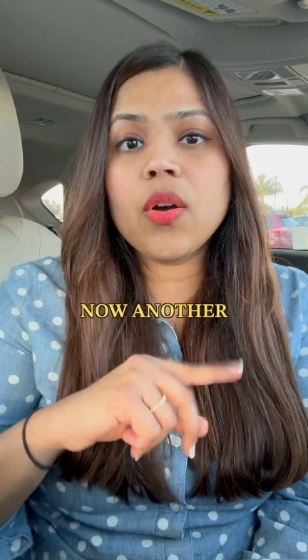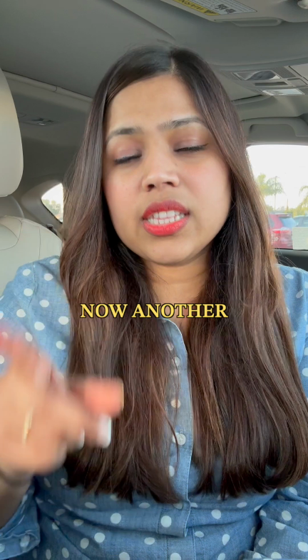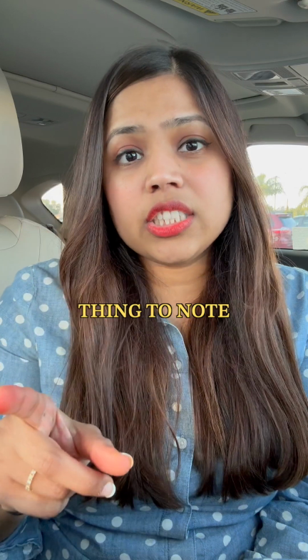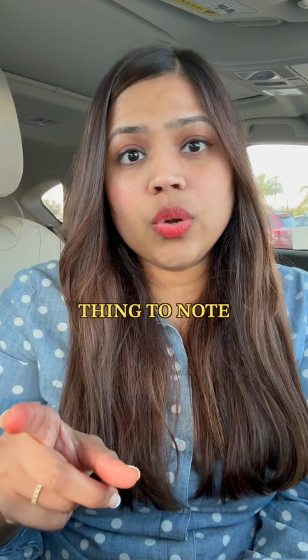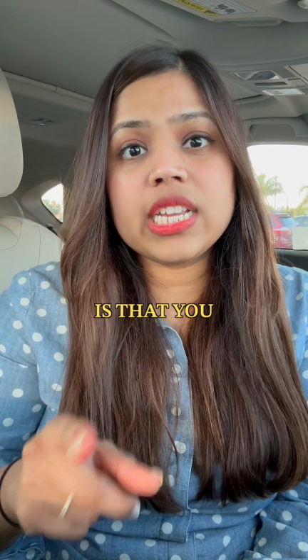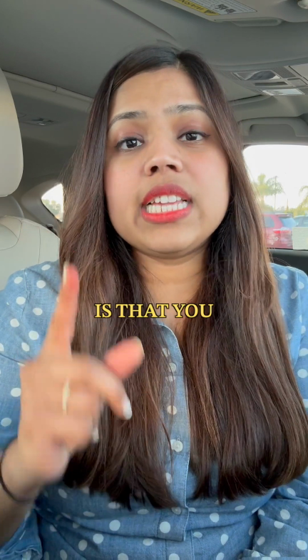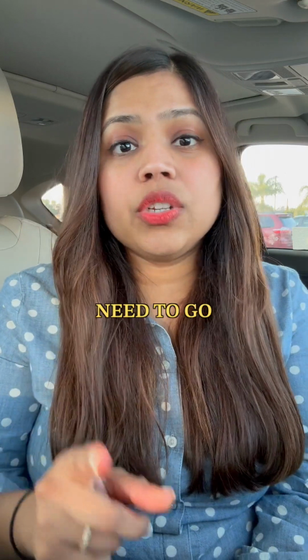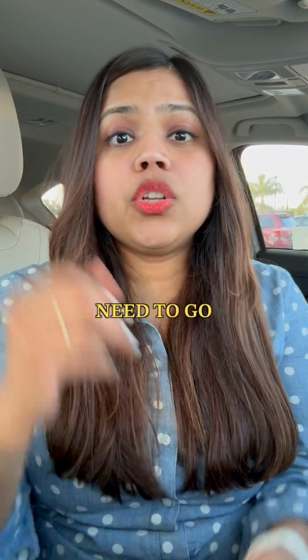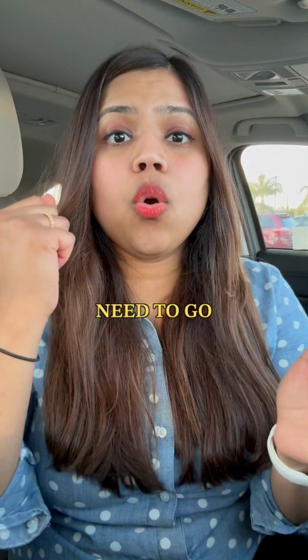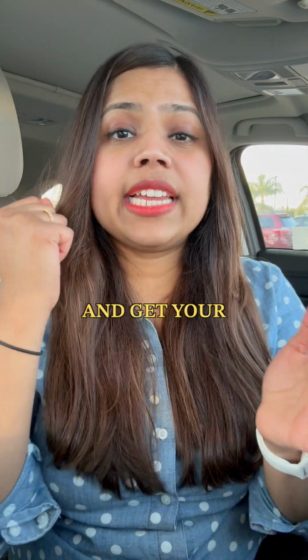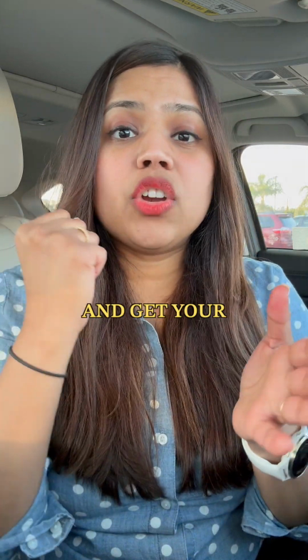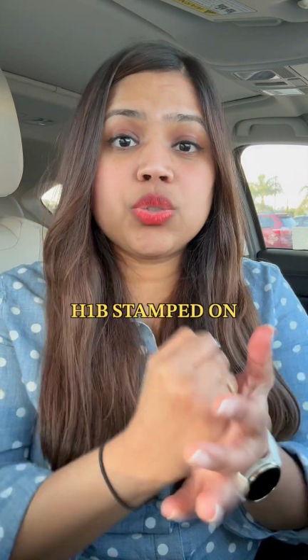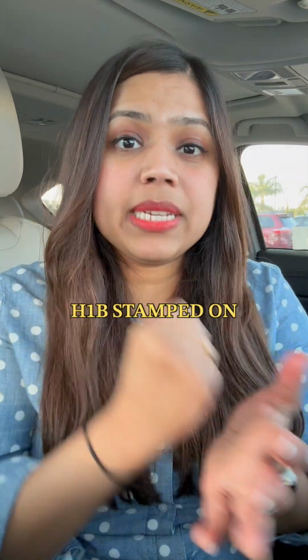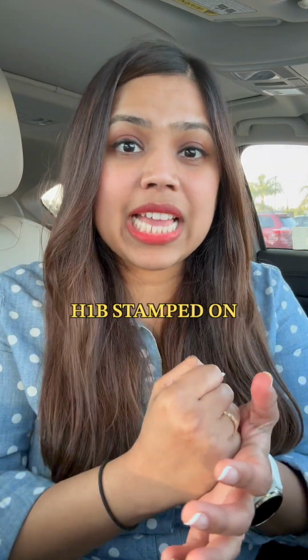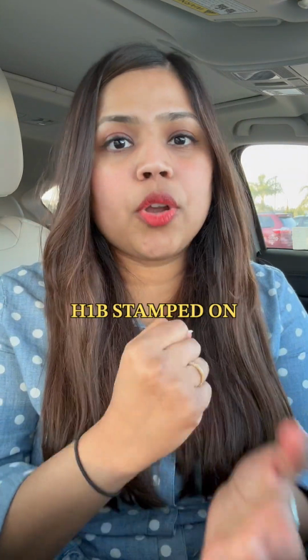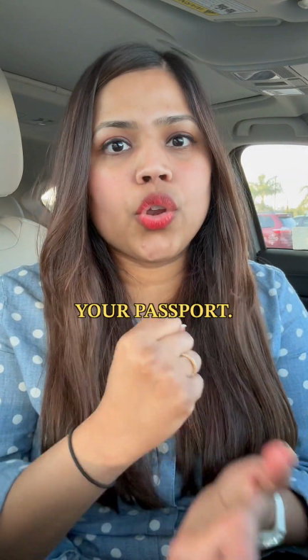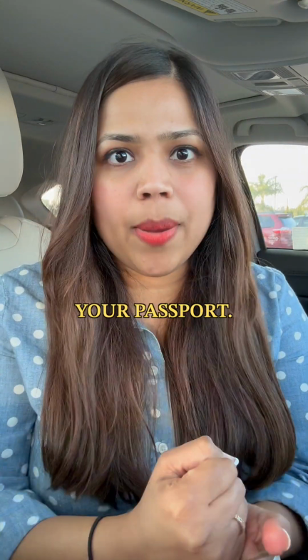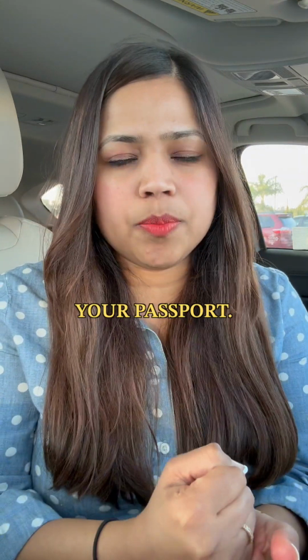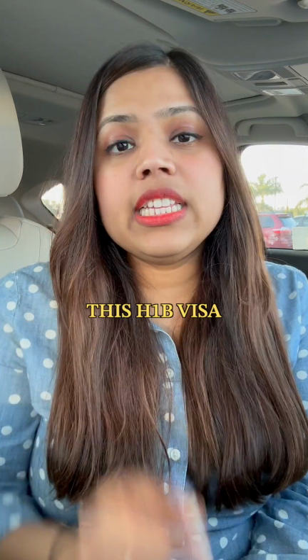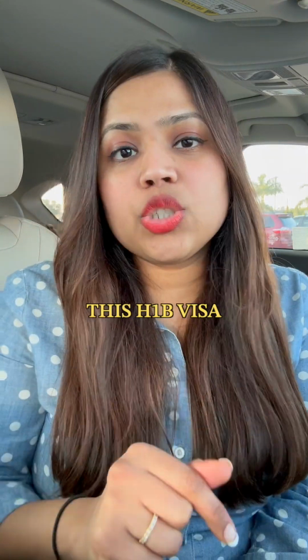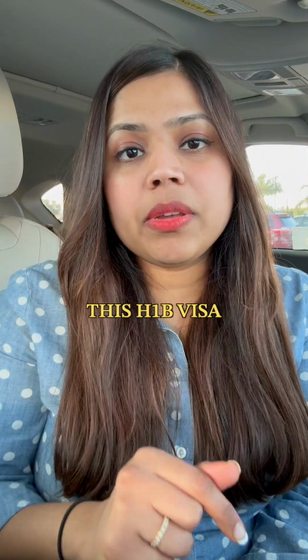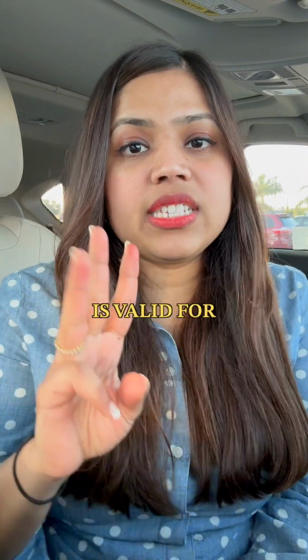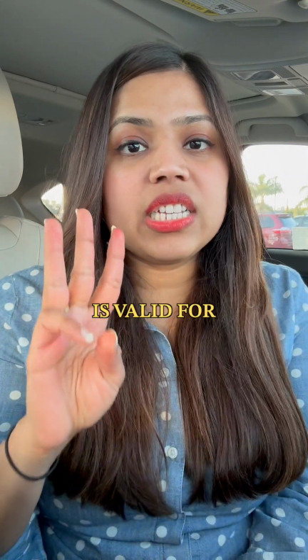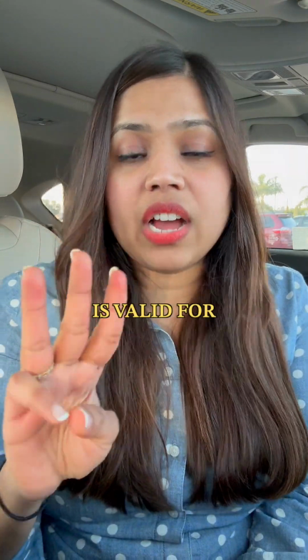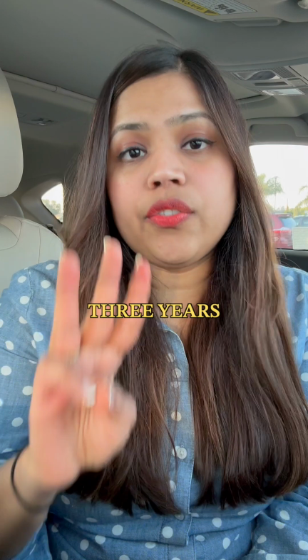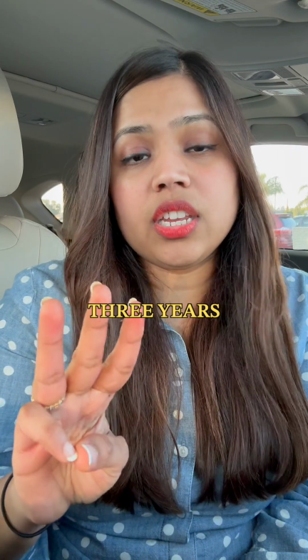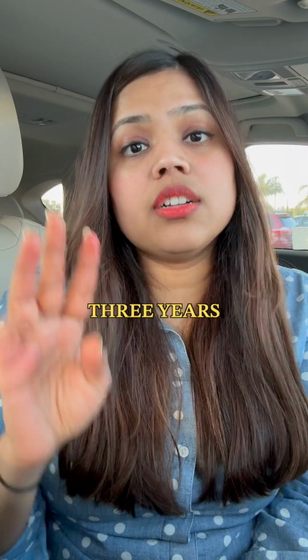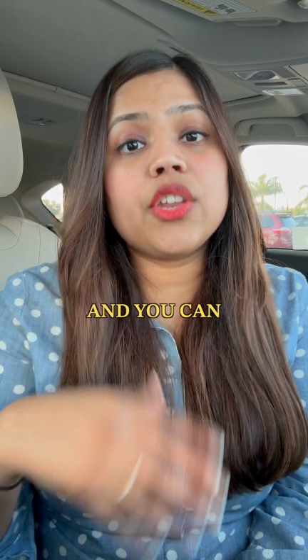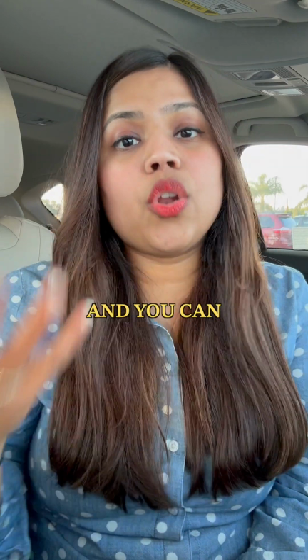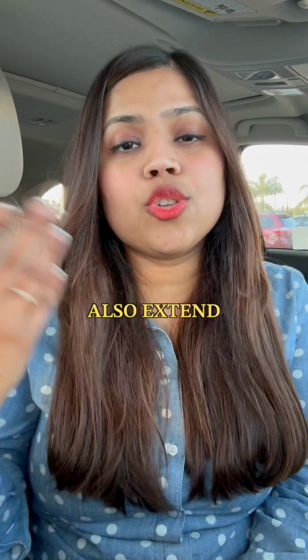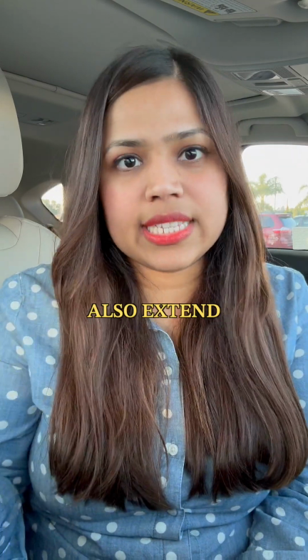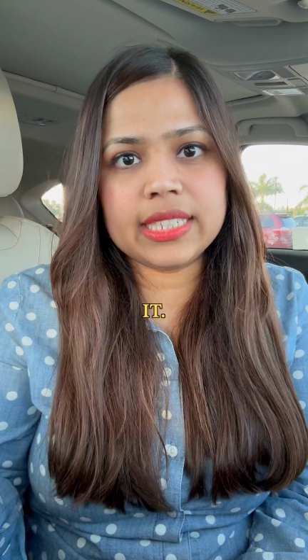Another thing to note is that you need to go and get your H-1B stamped on your passport. This H-1B visa is valid for three years and you can also extend it.